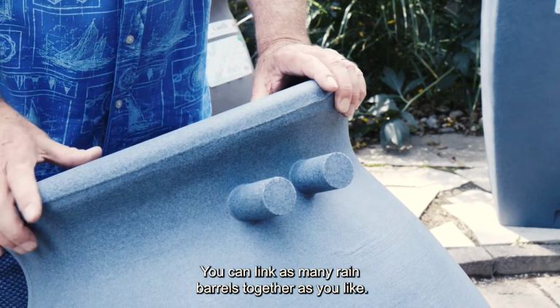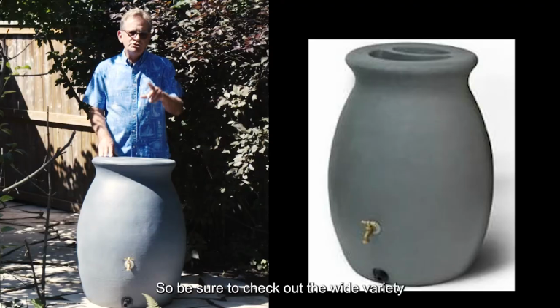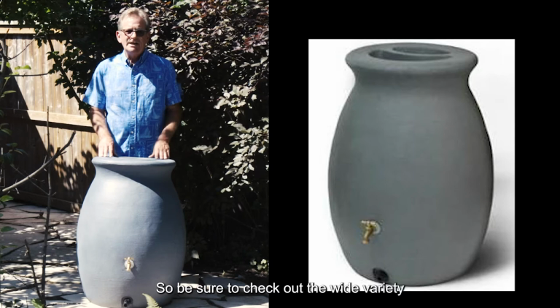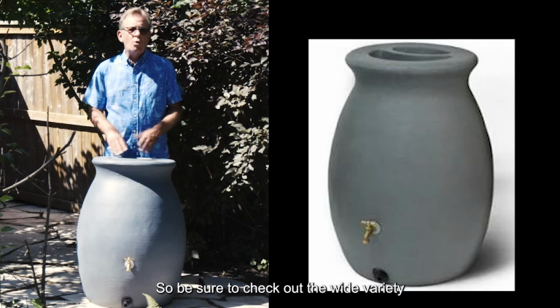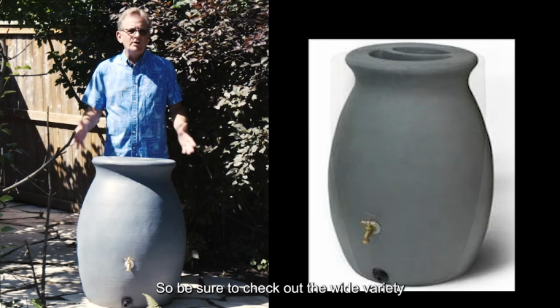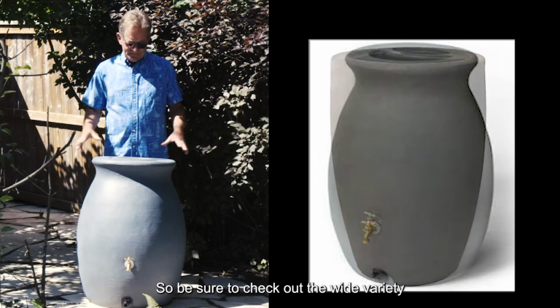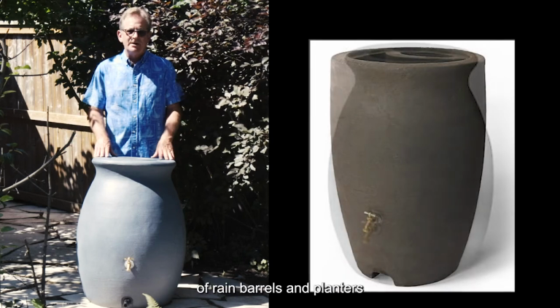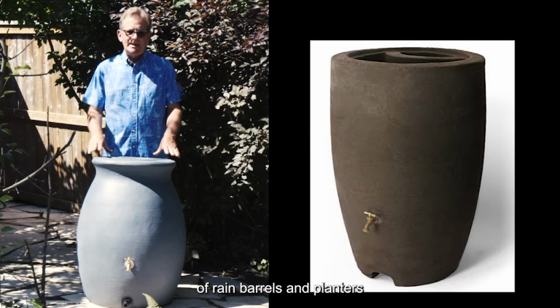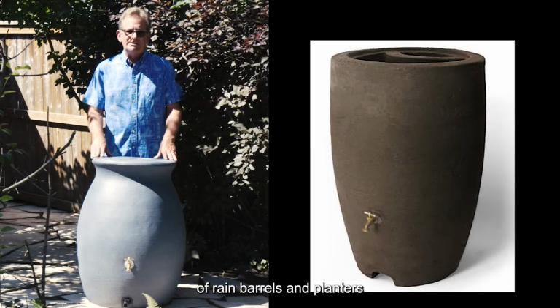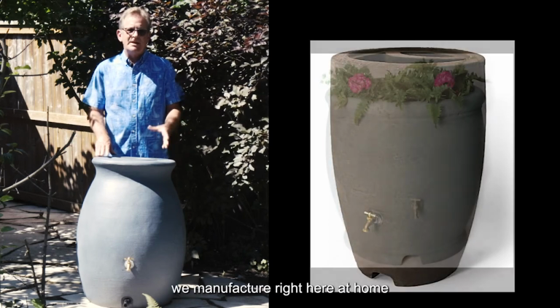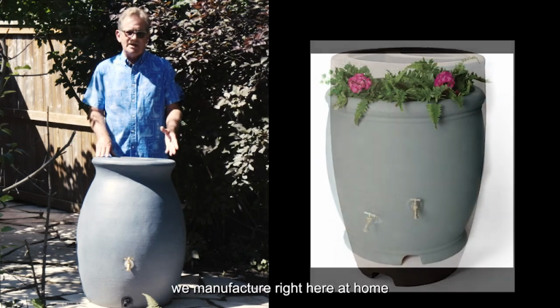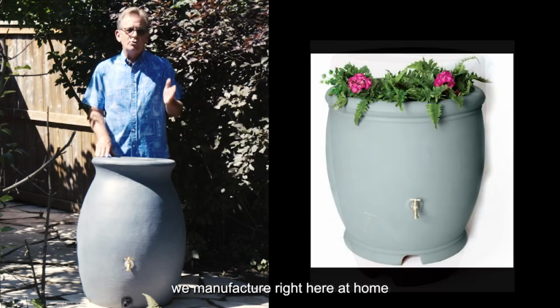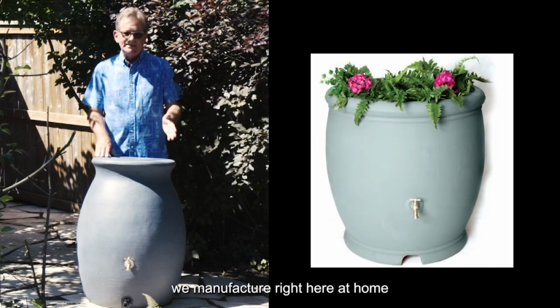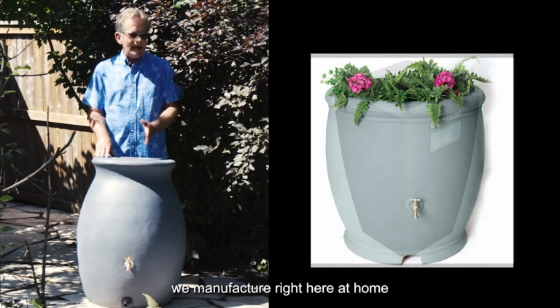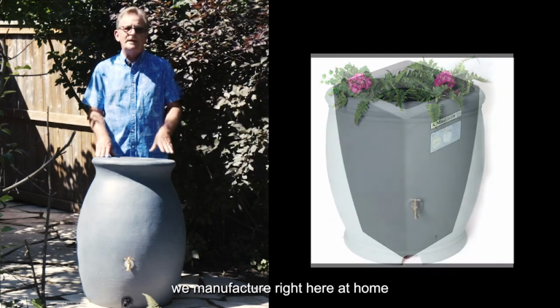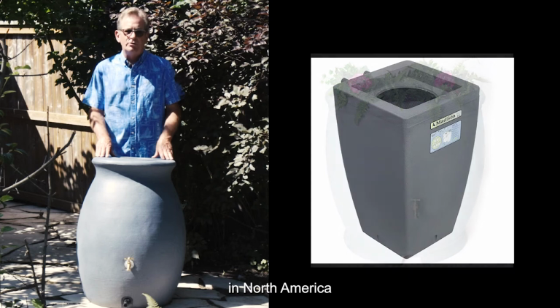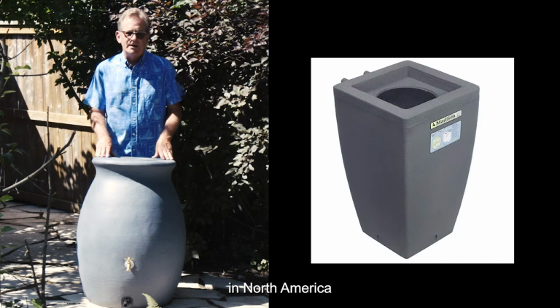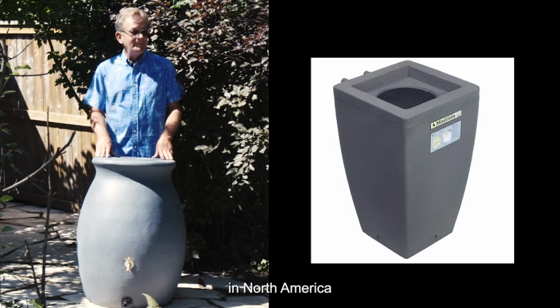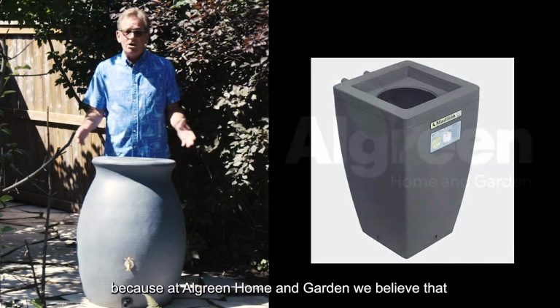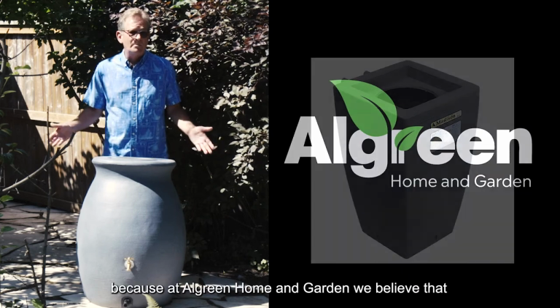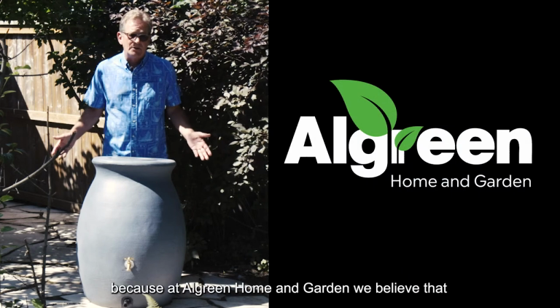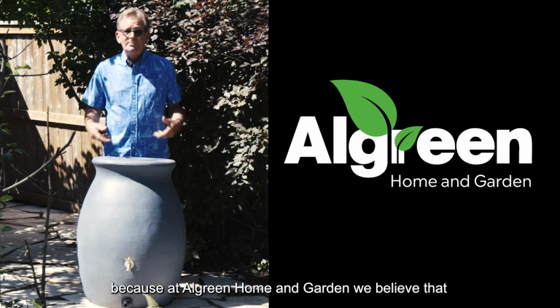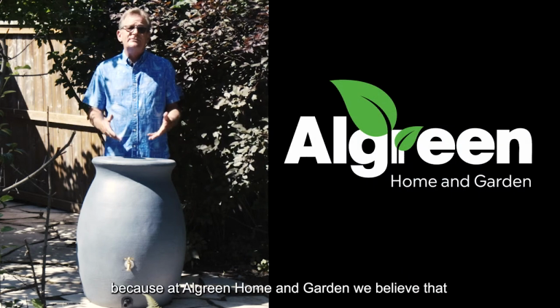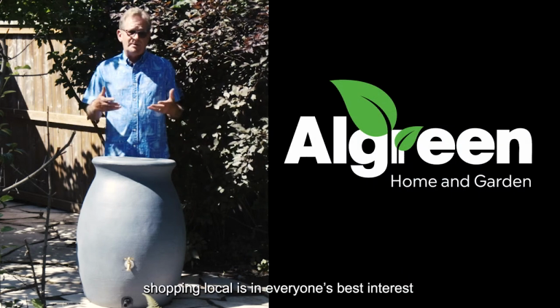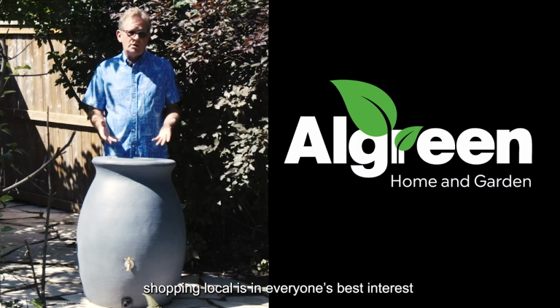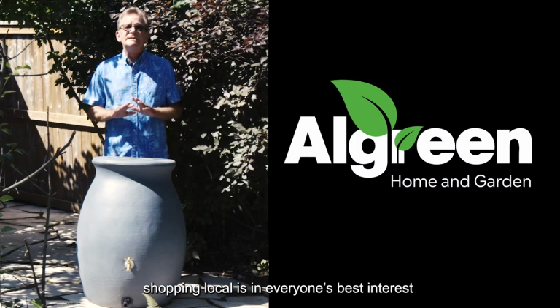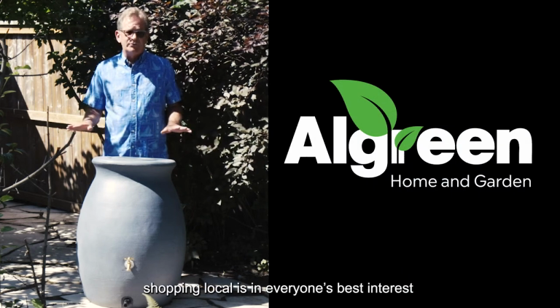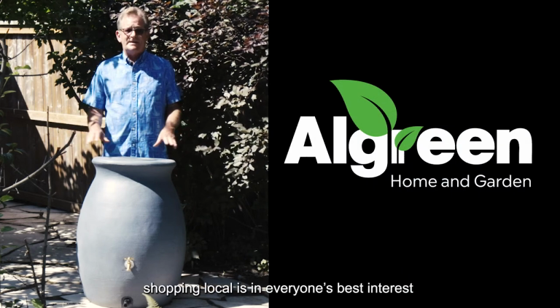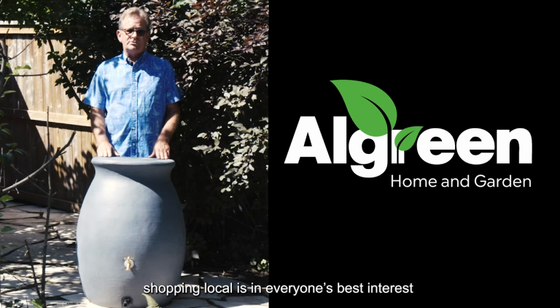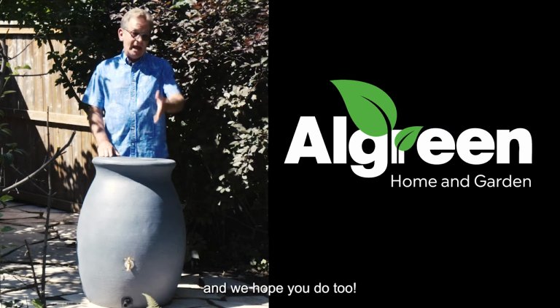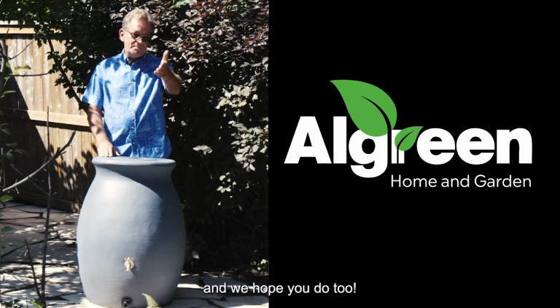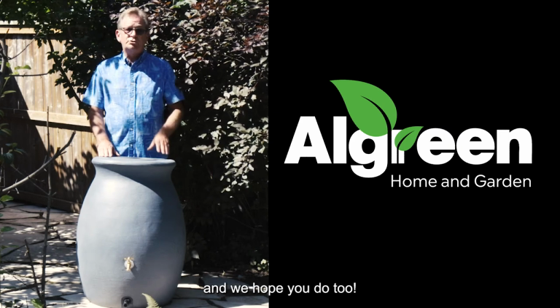Be sure to check out the wide variety of rain barrels and planters we manufacture right here at home in North America. Because at All Green Home and Garden, we believe that shopping local is in everyone's best interest, and we hope you do too.